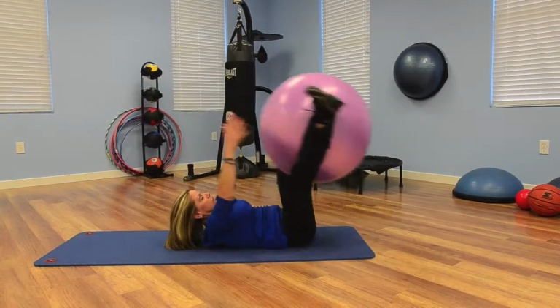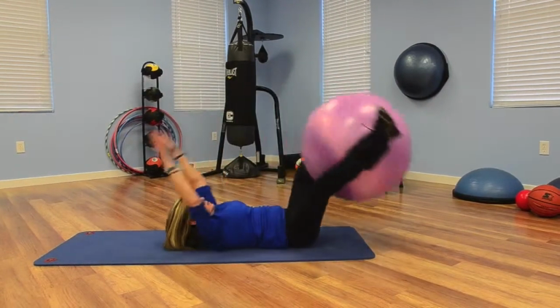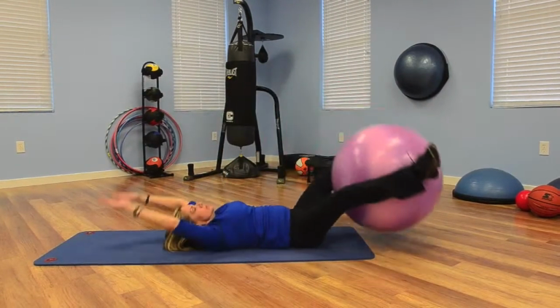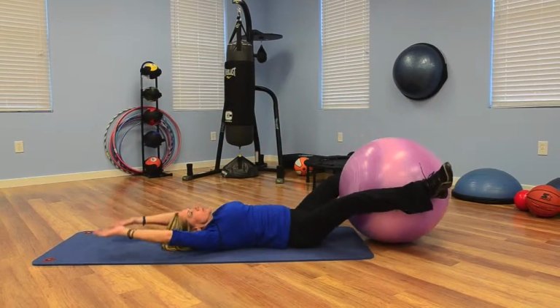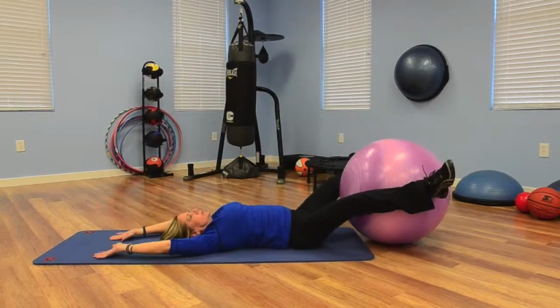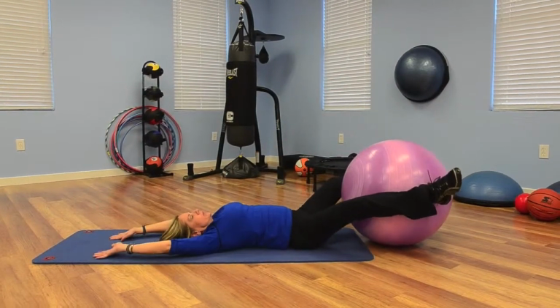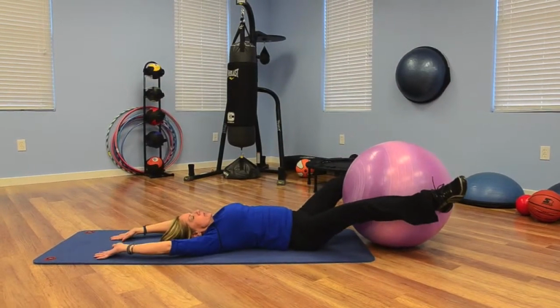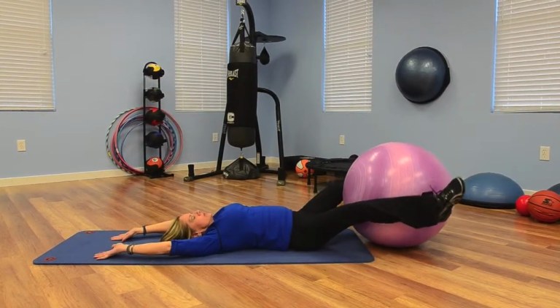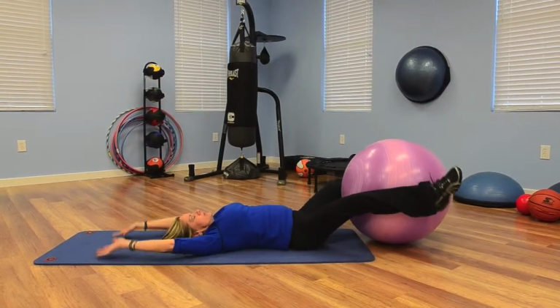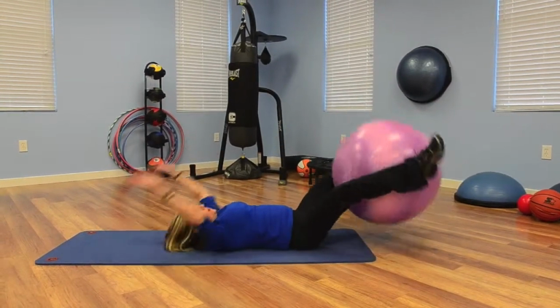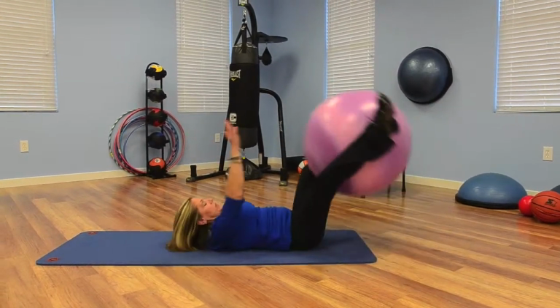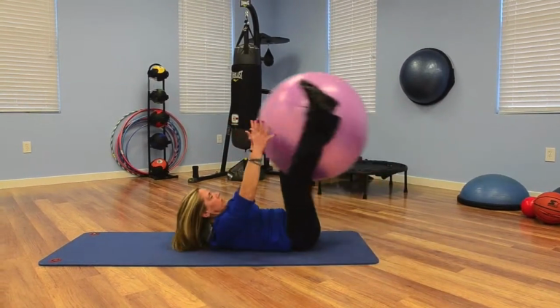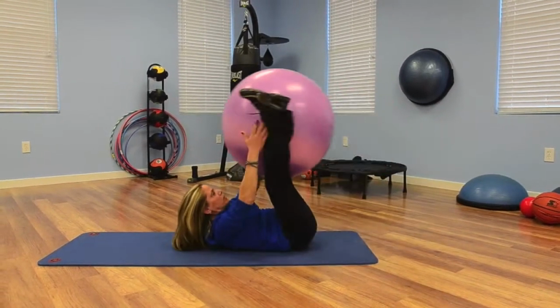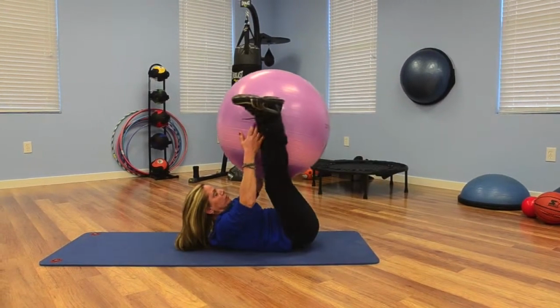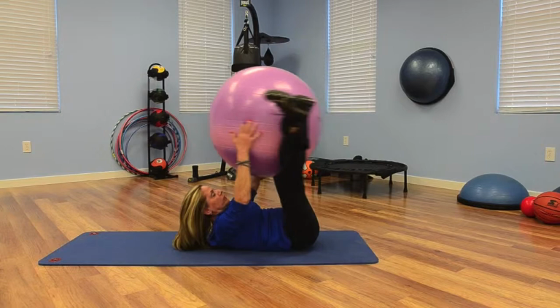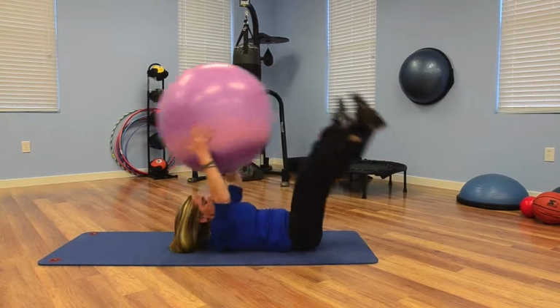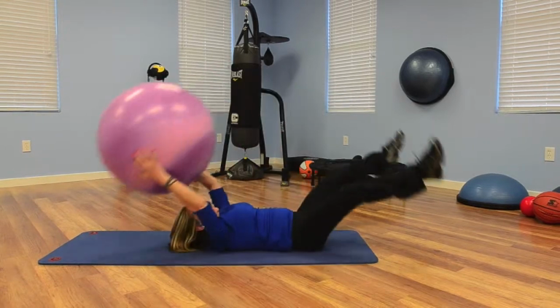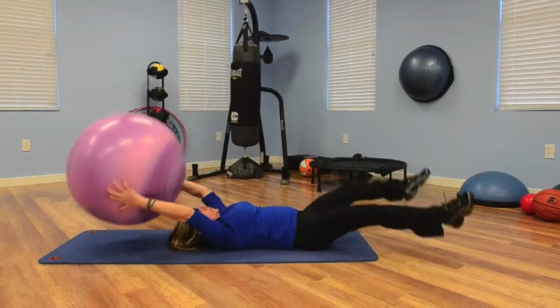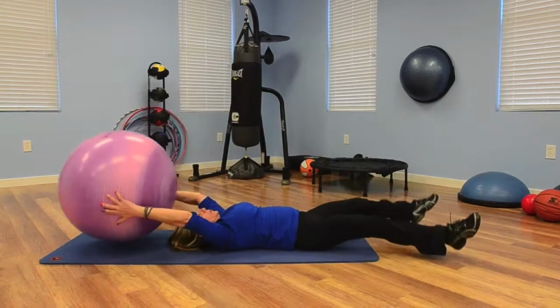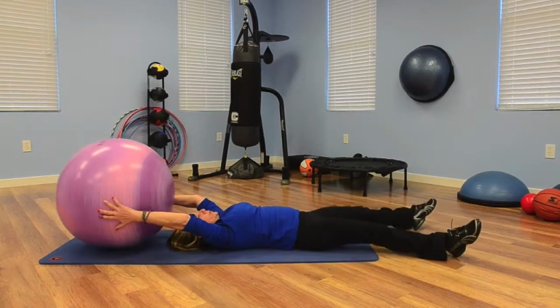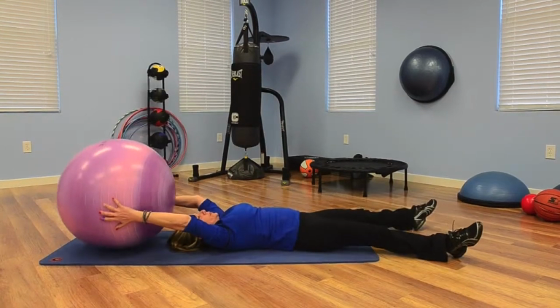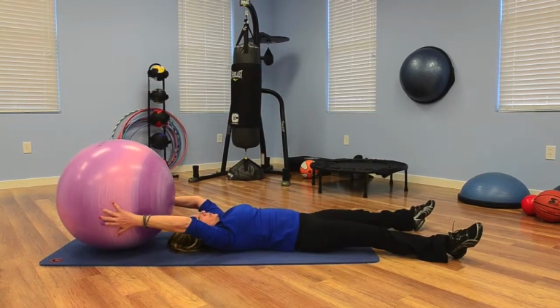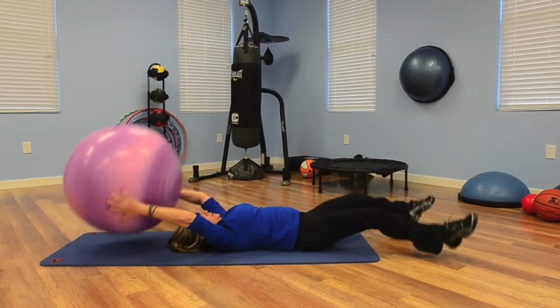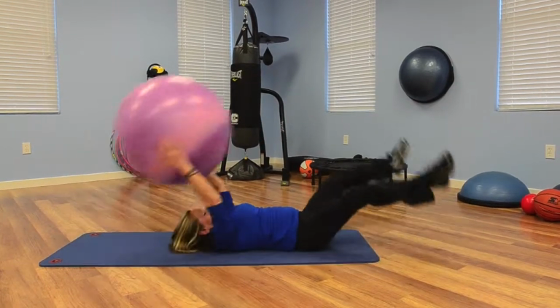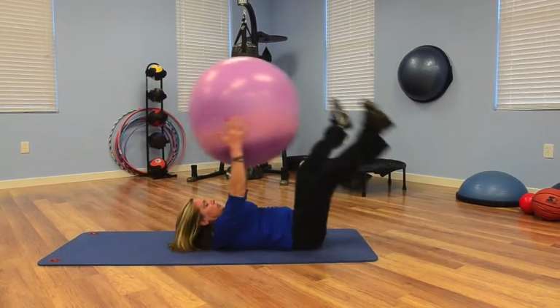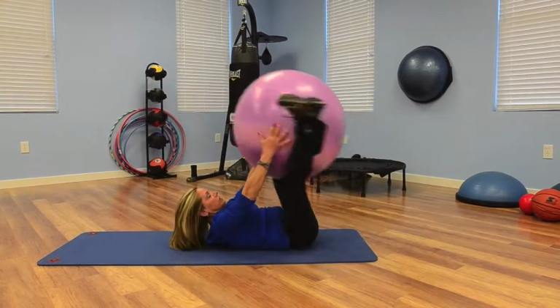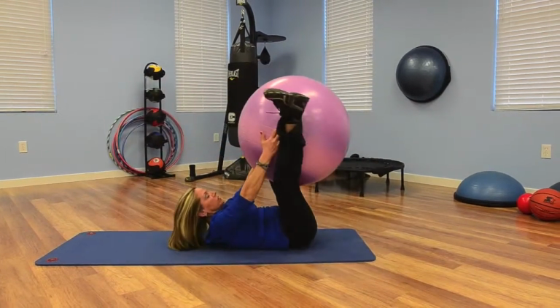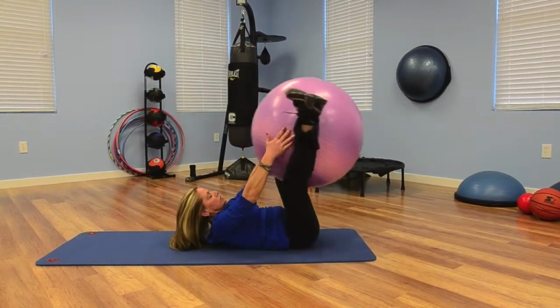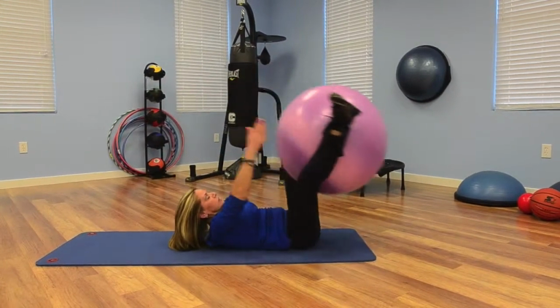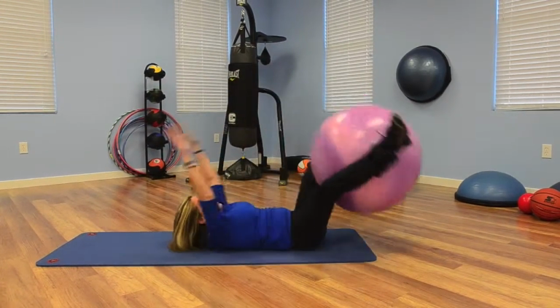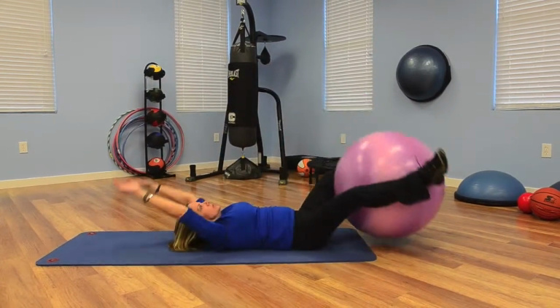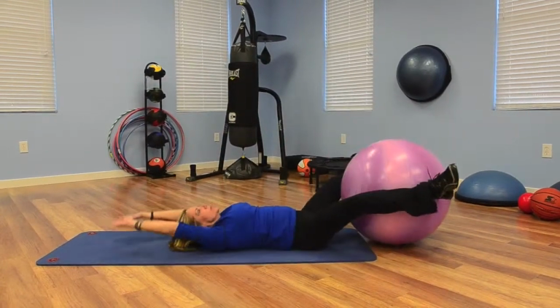Suggested repetitions are 10. For beginners, I'd like to see you move up to 15 quickly and continue to raise up the bar.